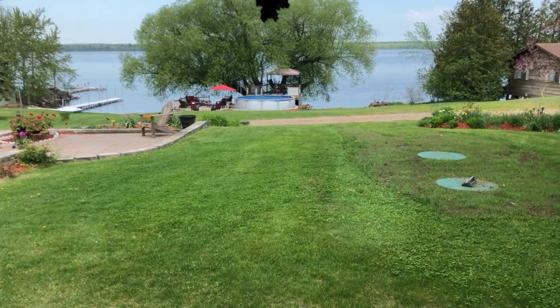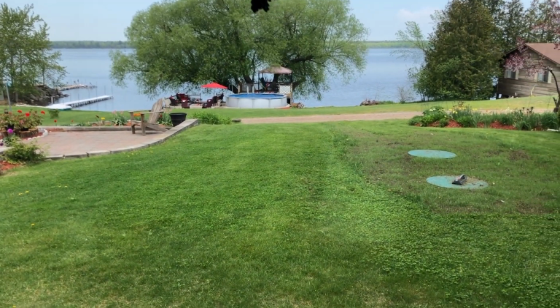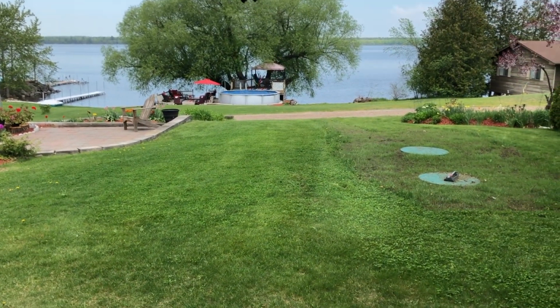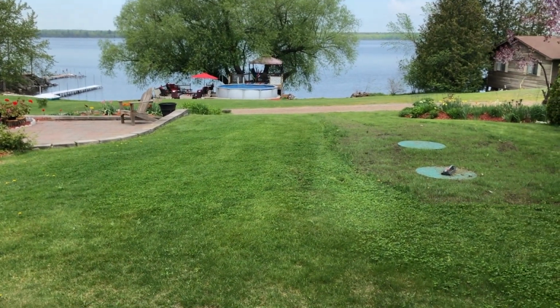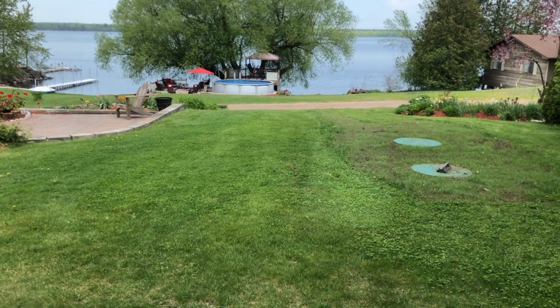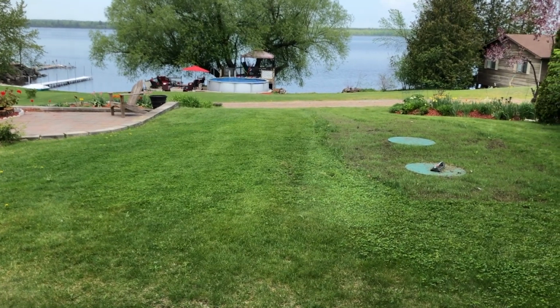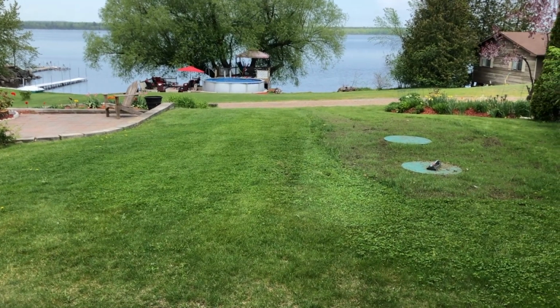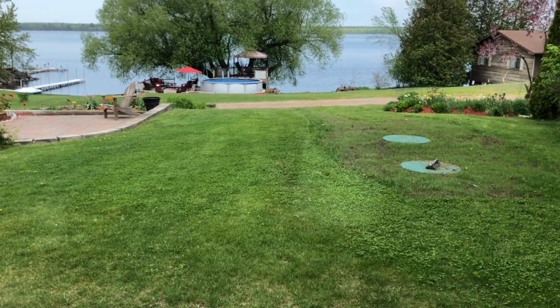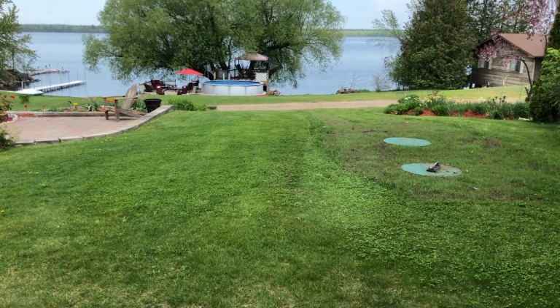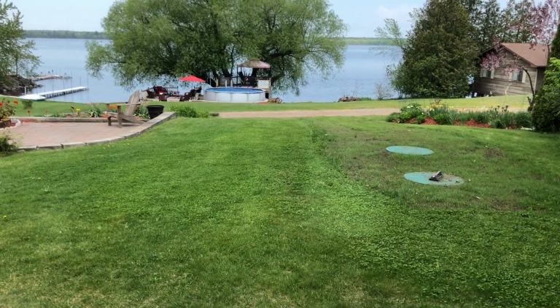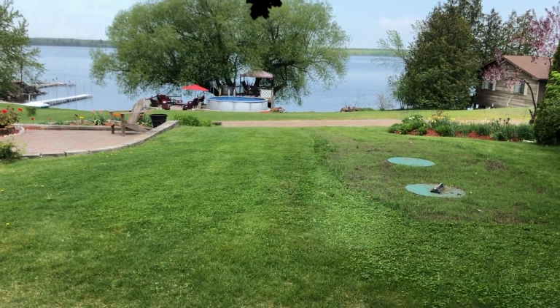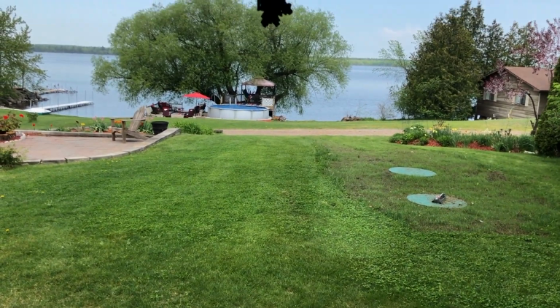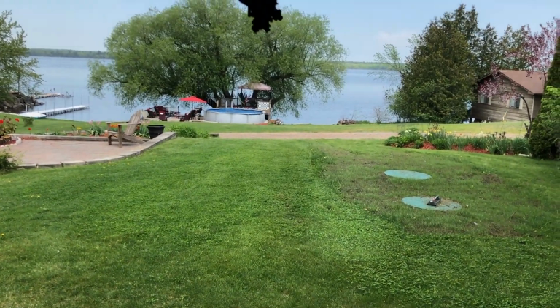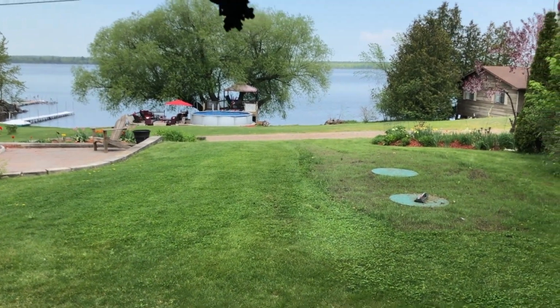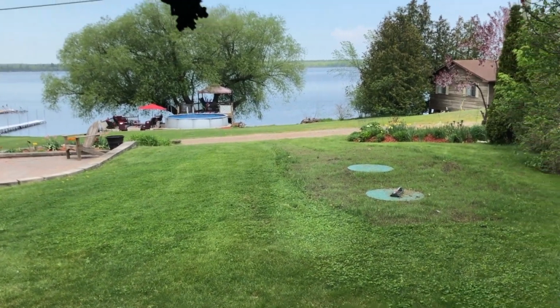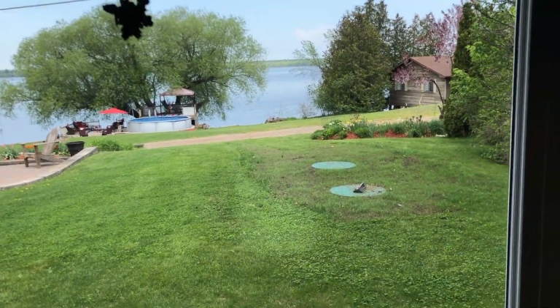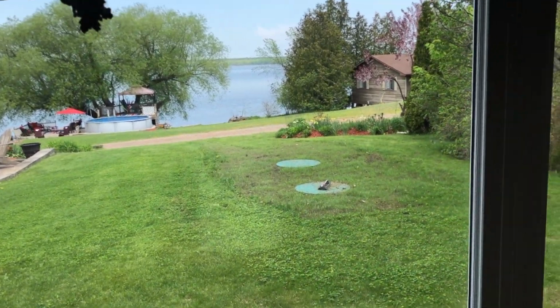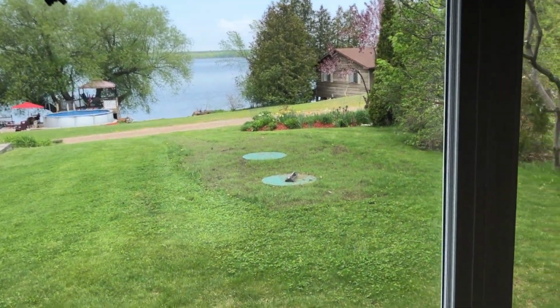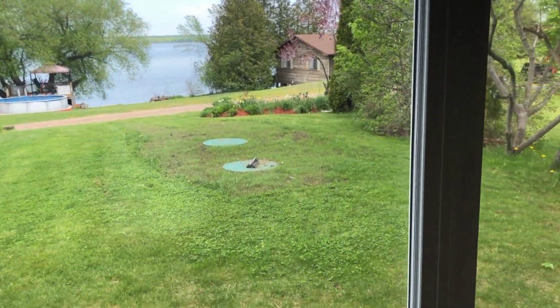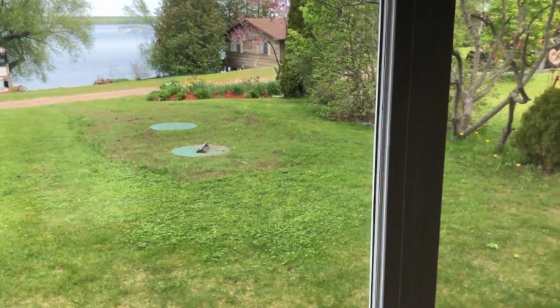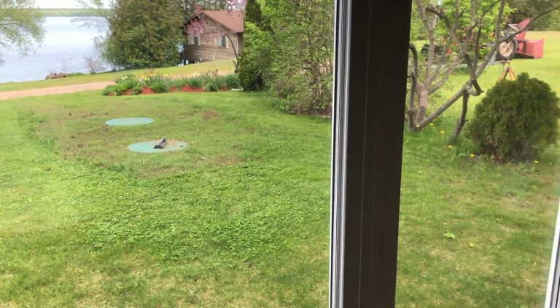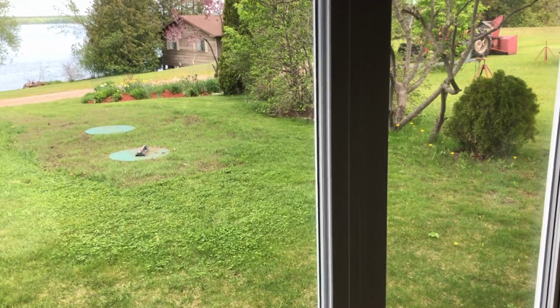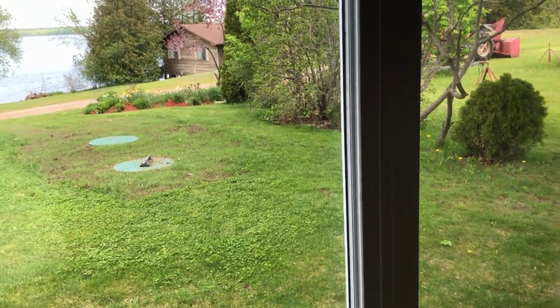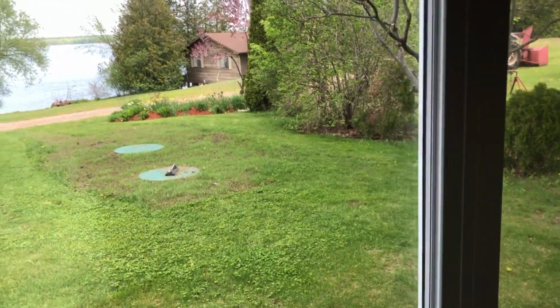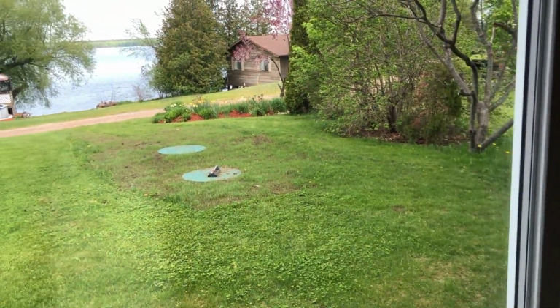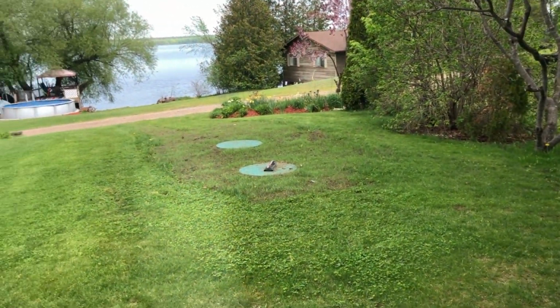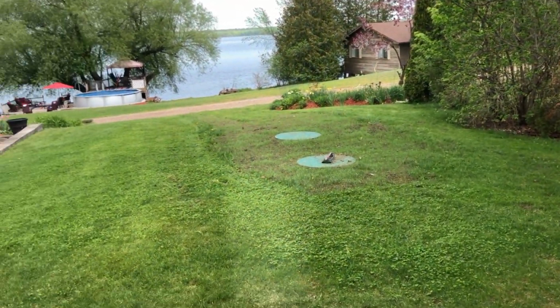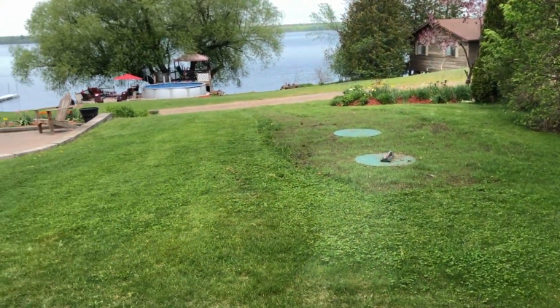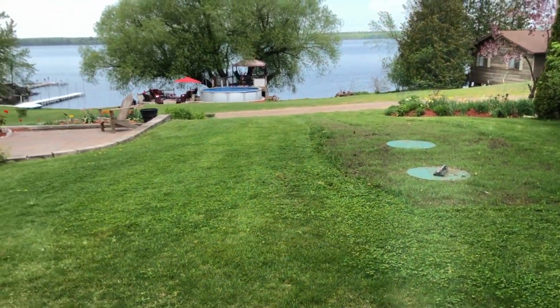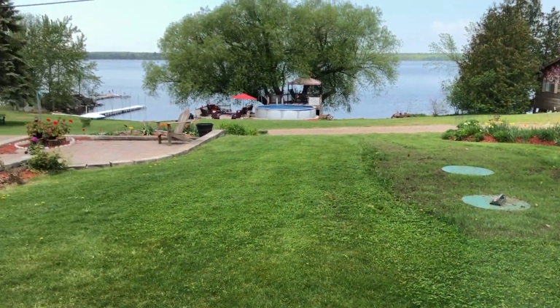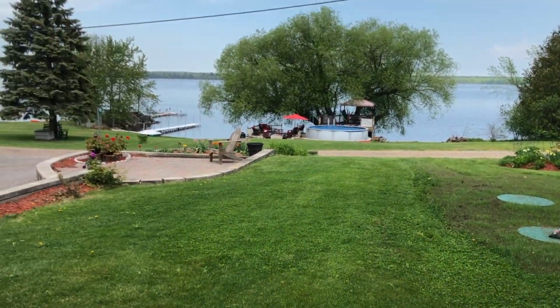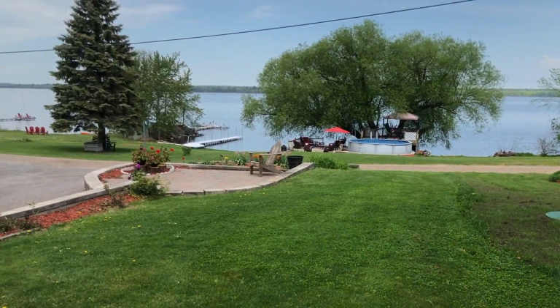You can't see it from here but they have a nice dock out there as well. It's a beautifully manicured yard, very well taken care of.